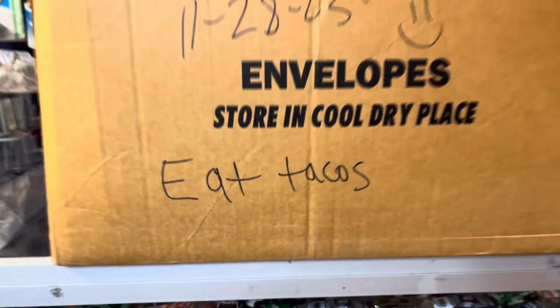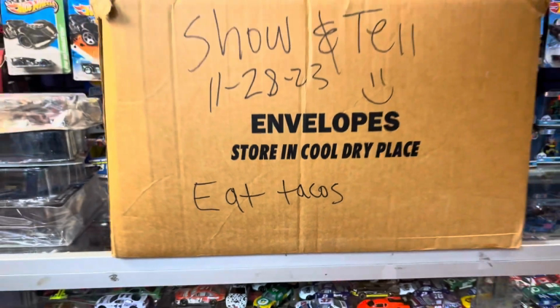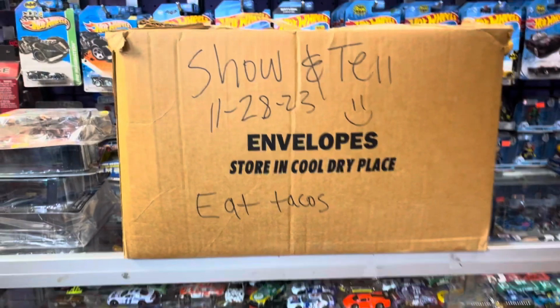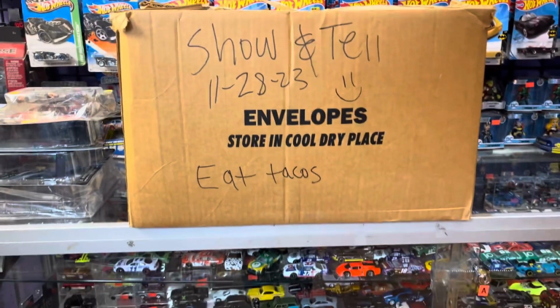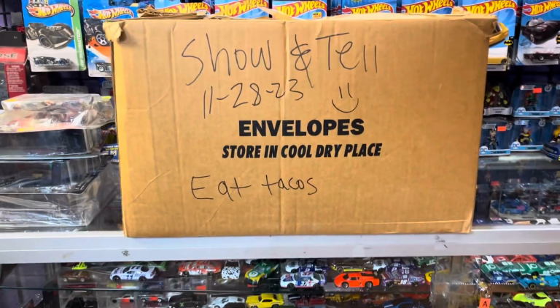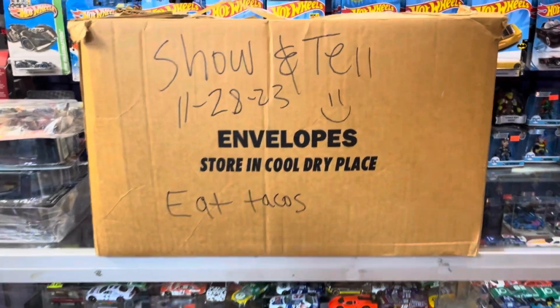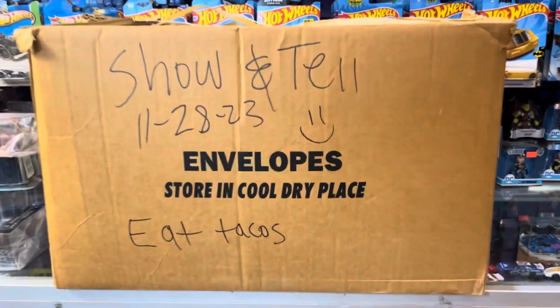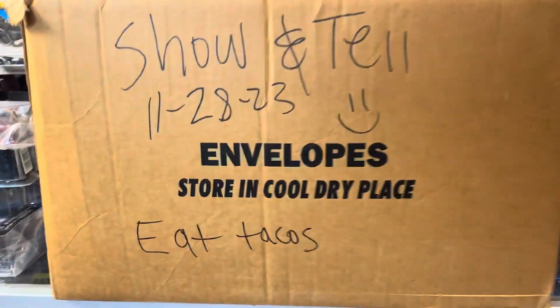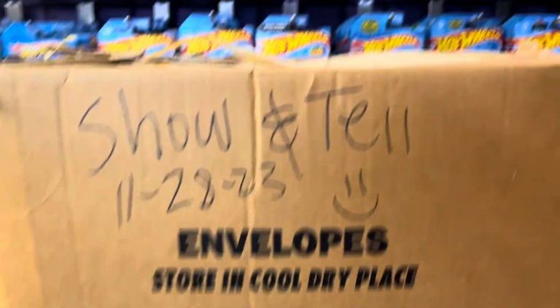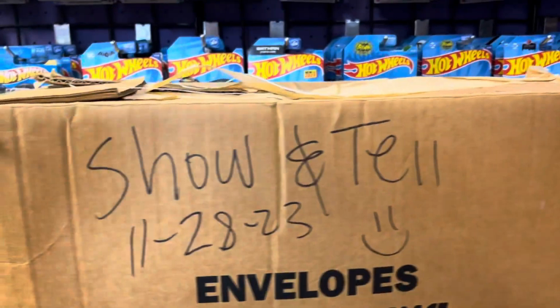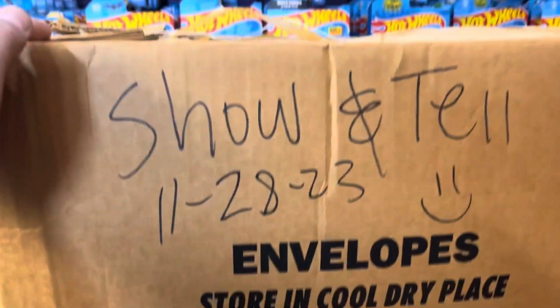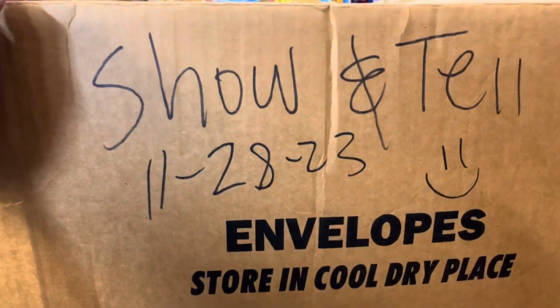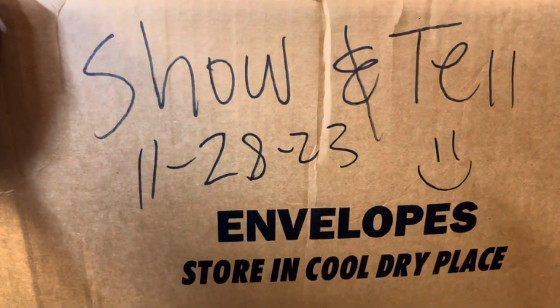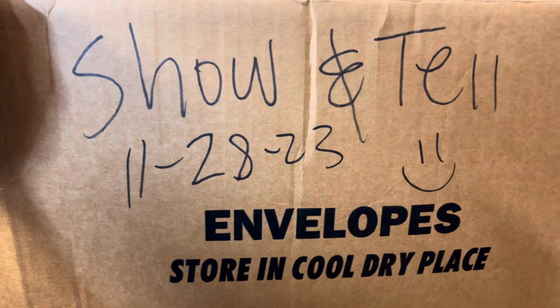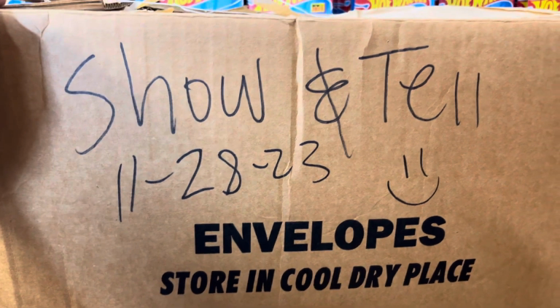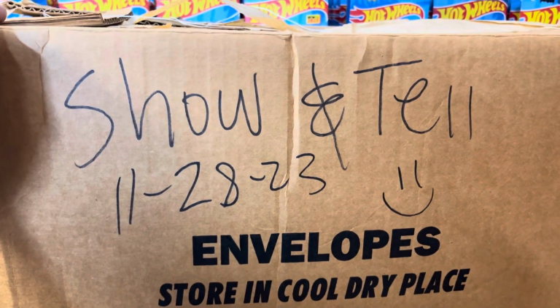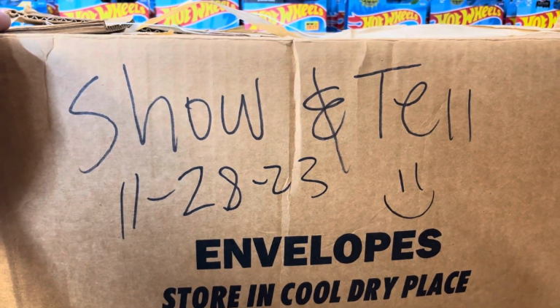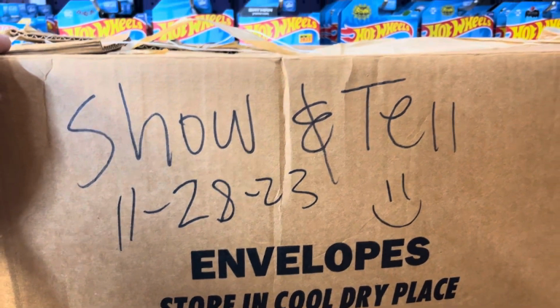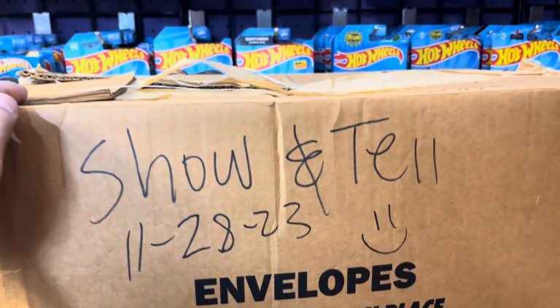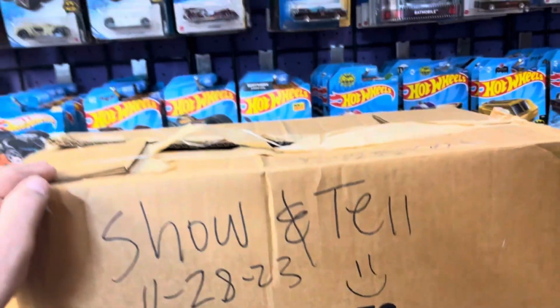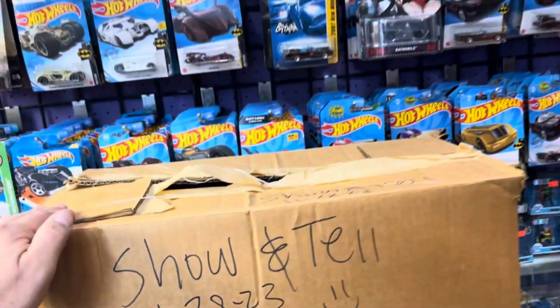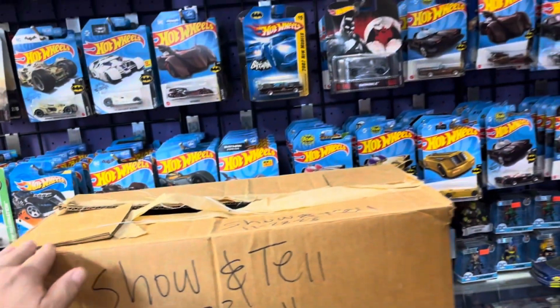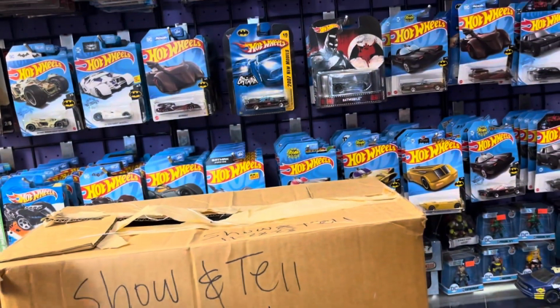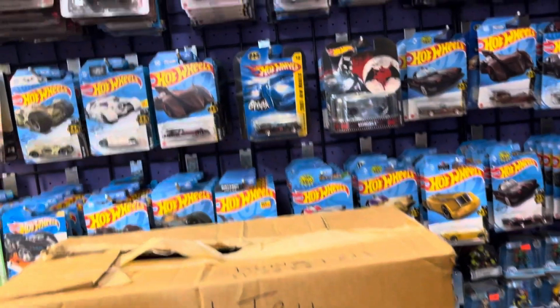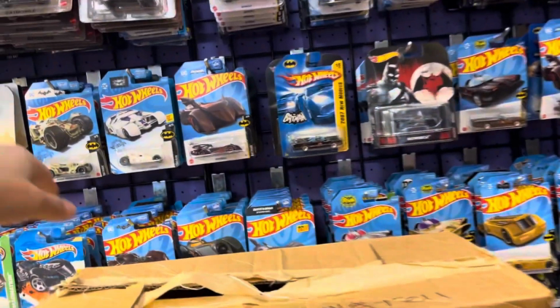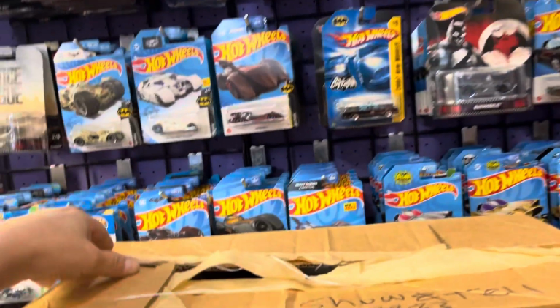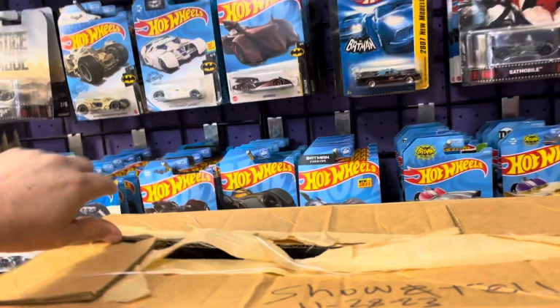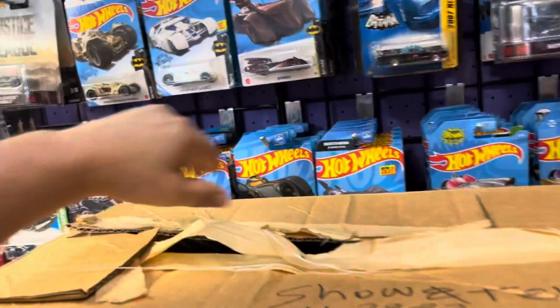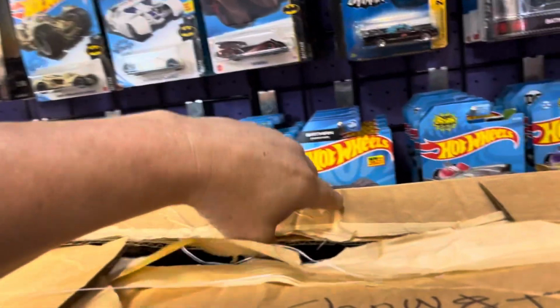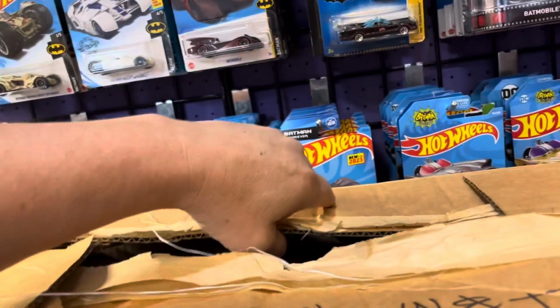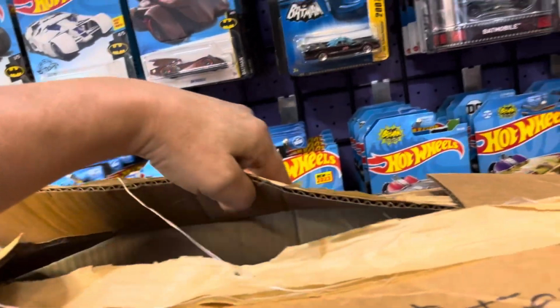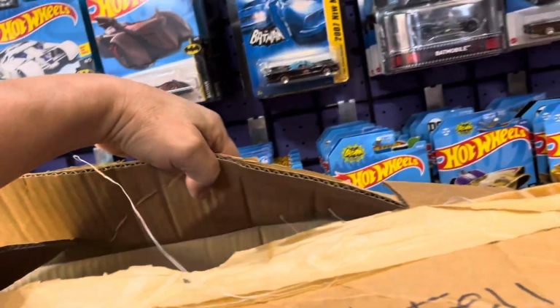Okay guys, this is the last video. That's it. This just came in. And what's inside the box? Let's find out, guys. Alright, hopefully some goodies or something here. I don't want tacos yet.